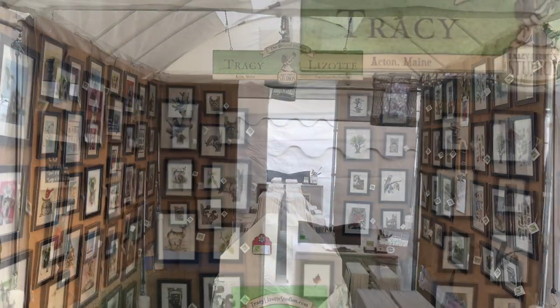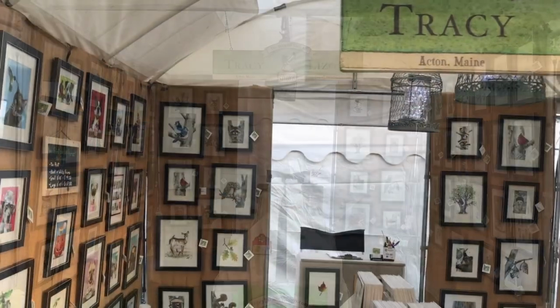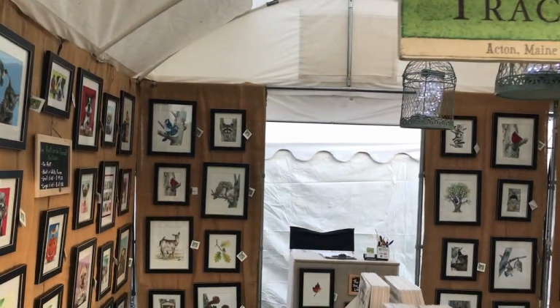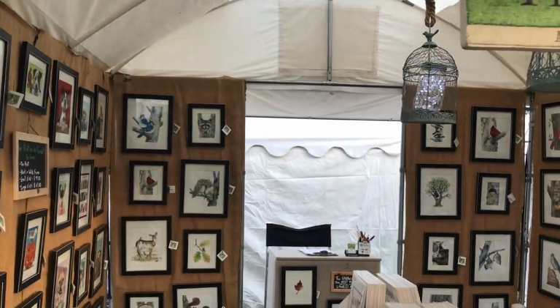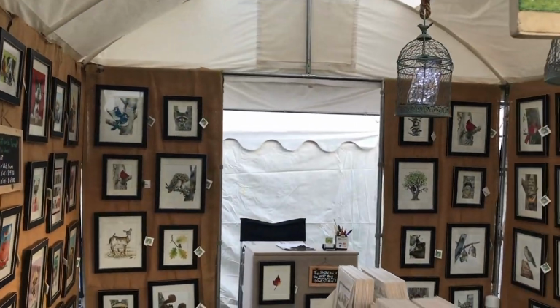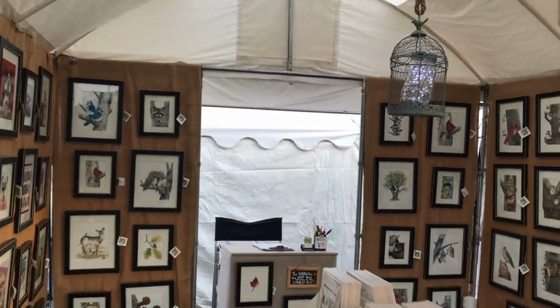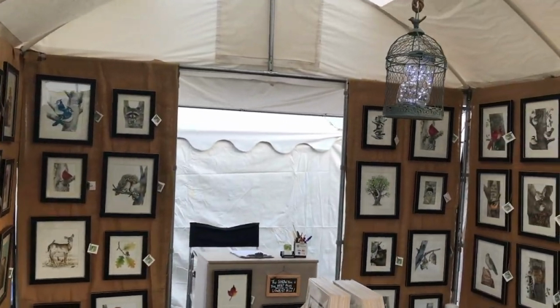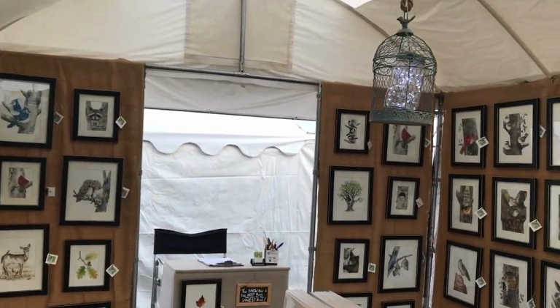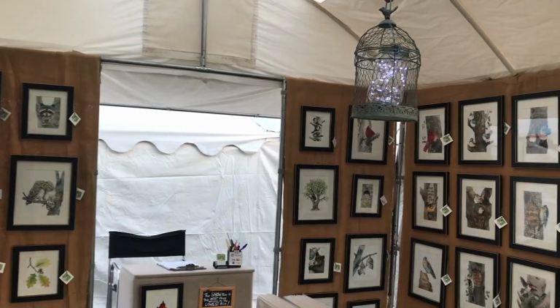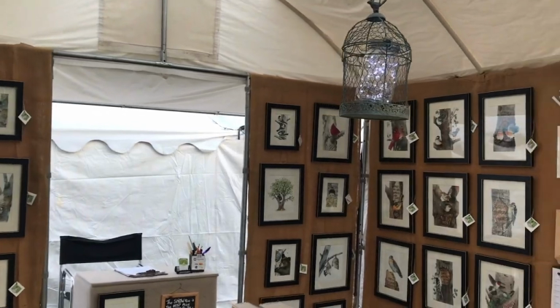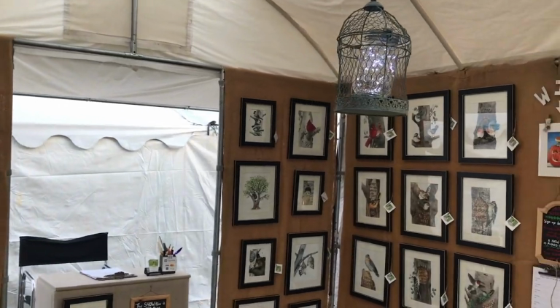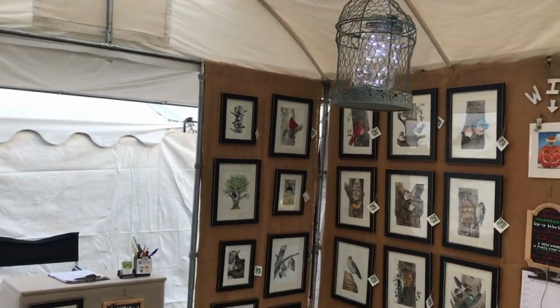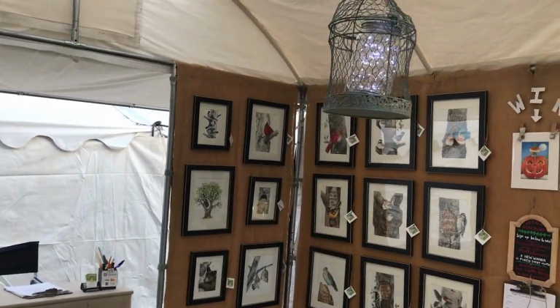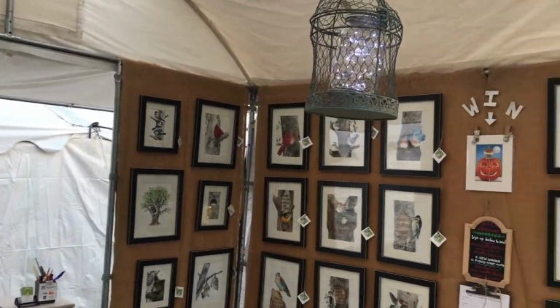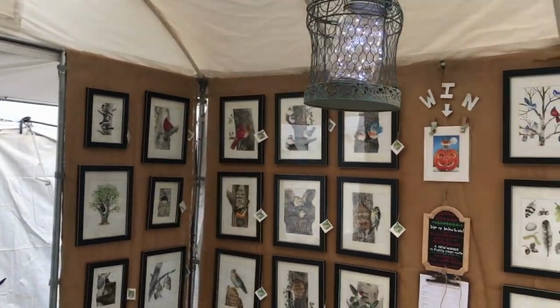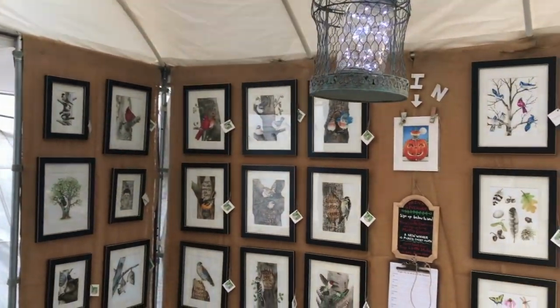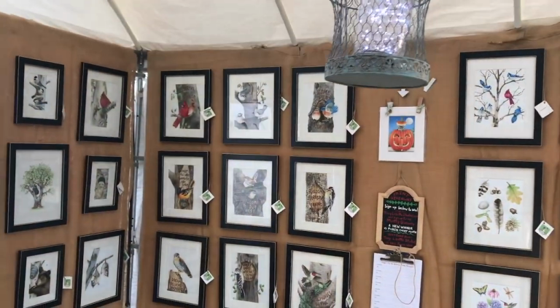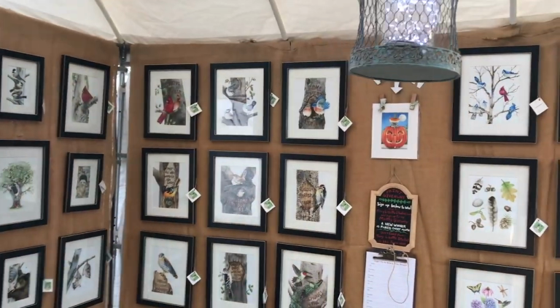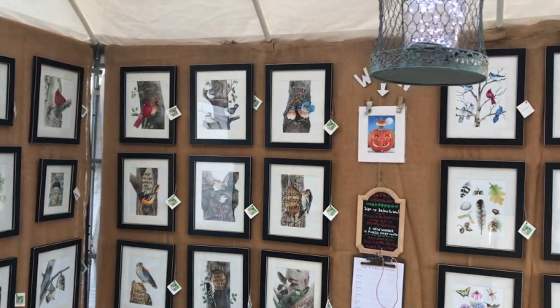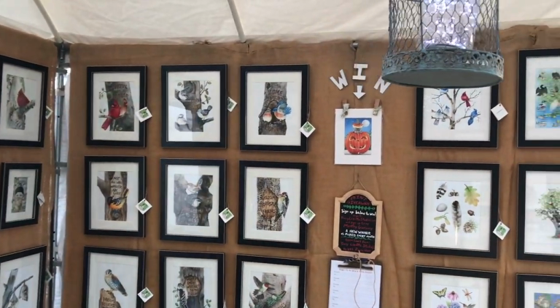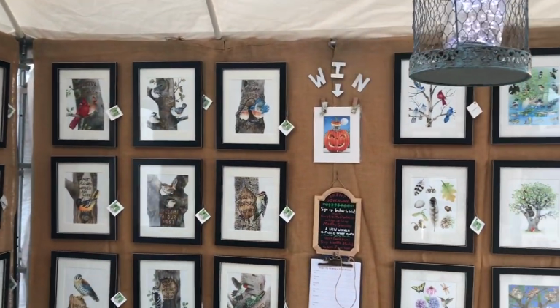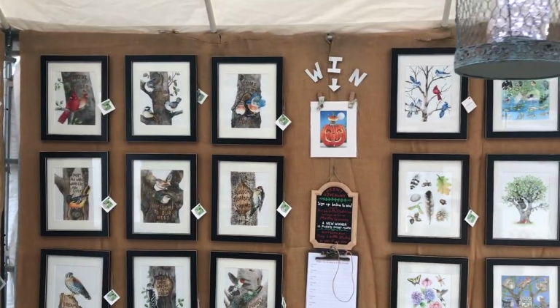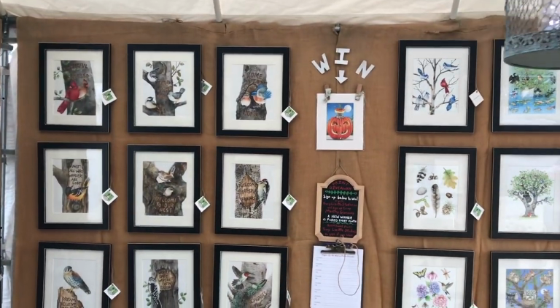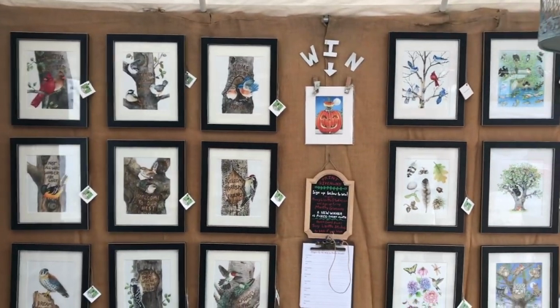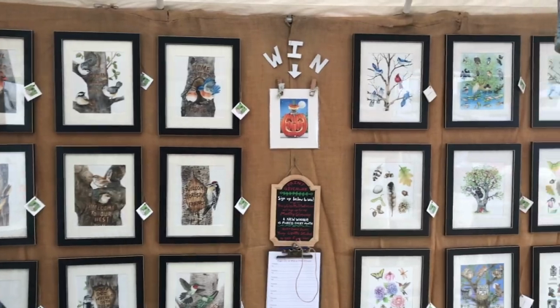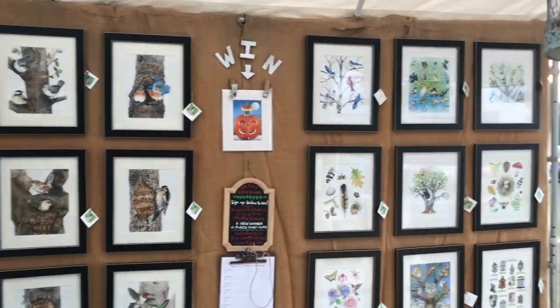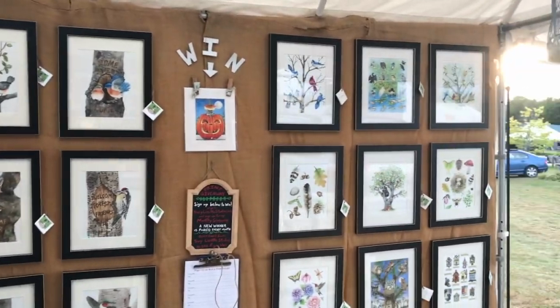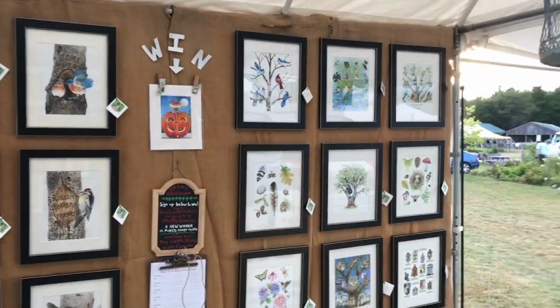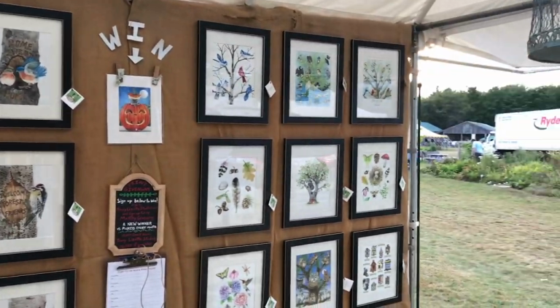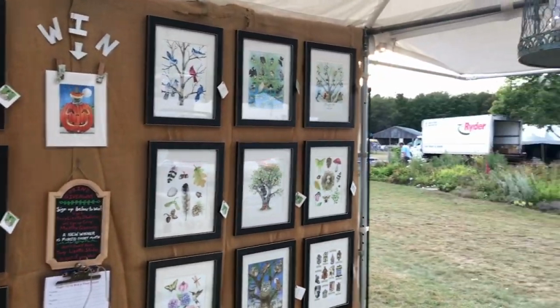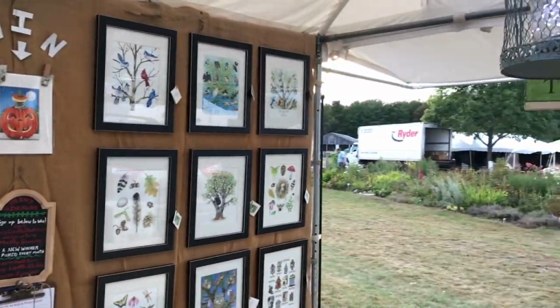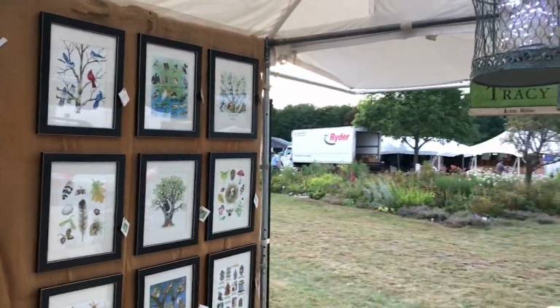I am all done. That's what it looks like setting up for a show. That probably took me about three hours total, condensed down to under three minutes — not bad if you ask me.